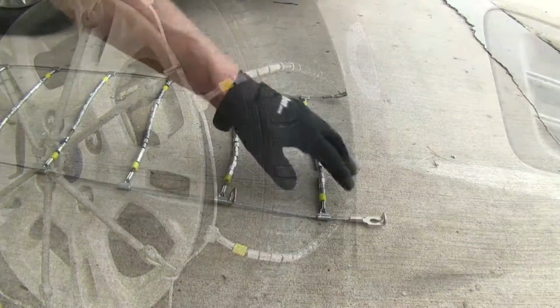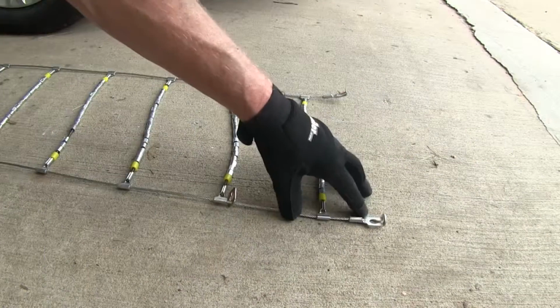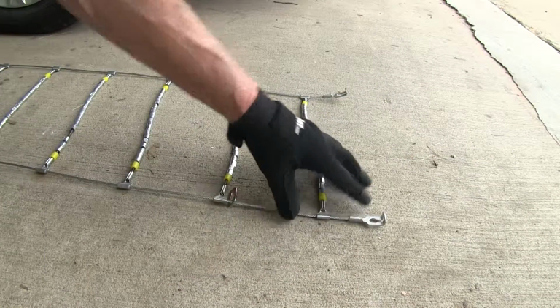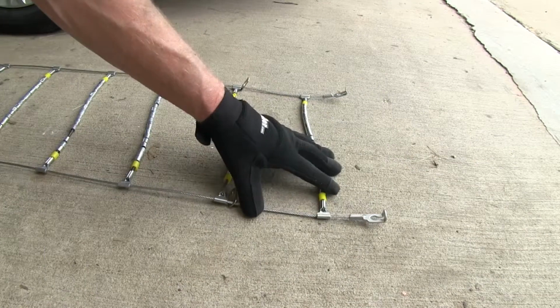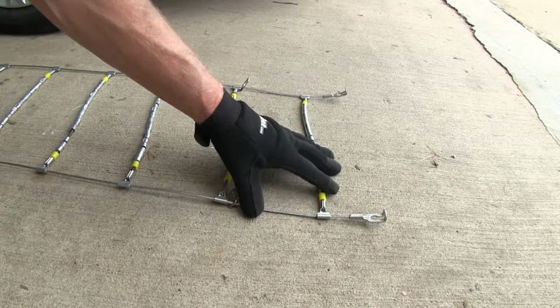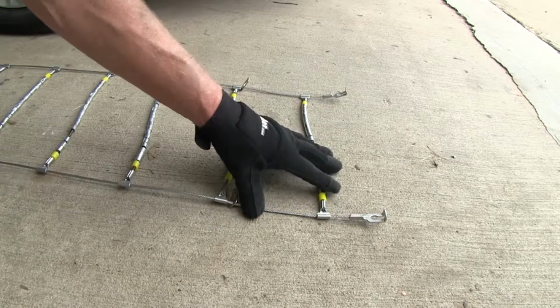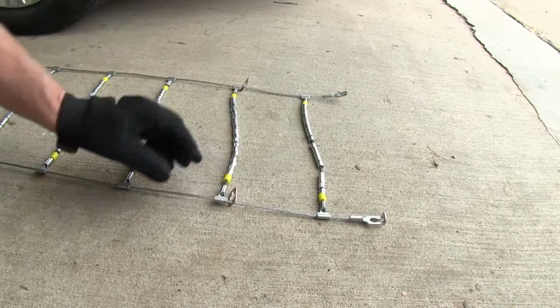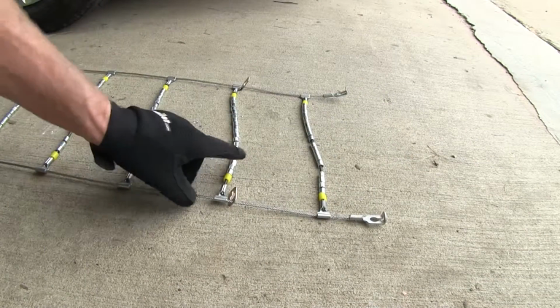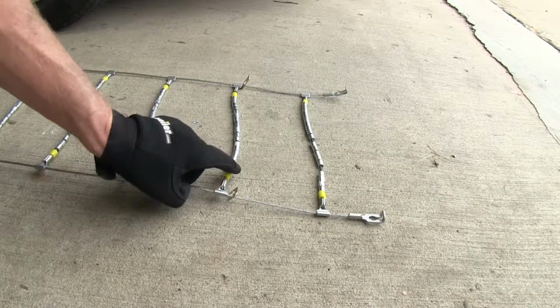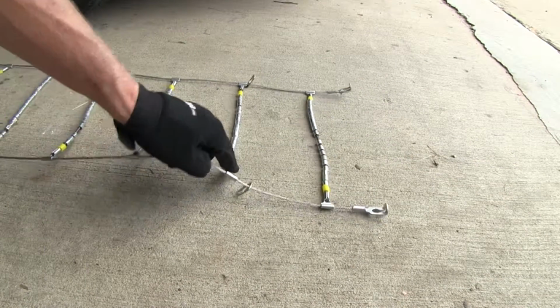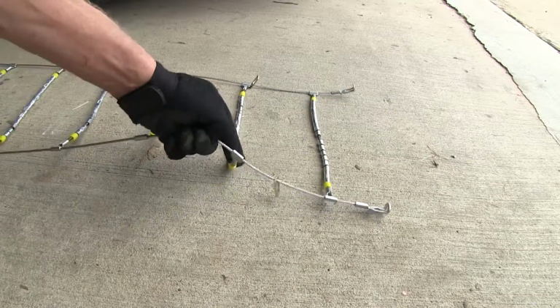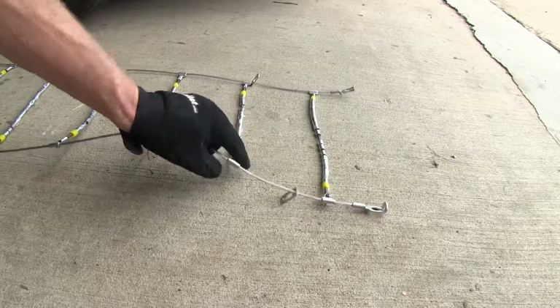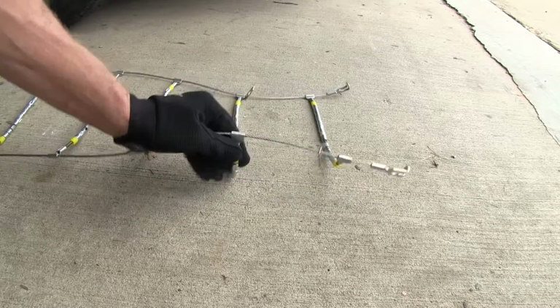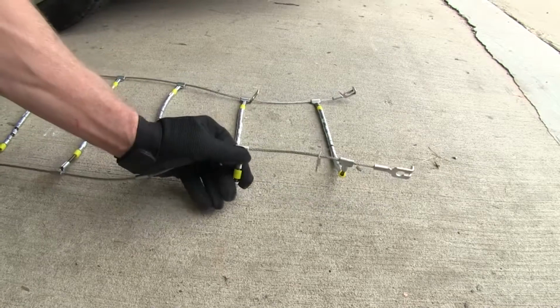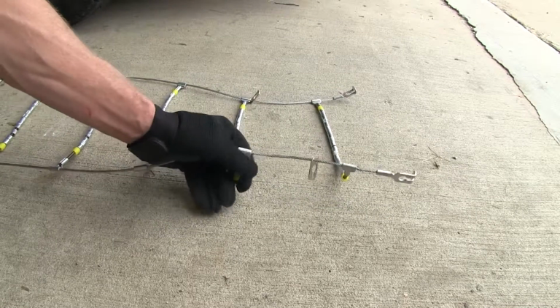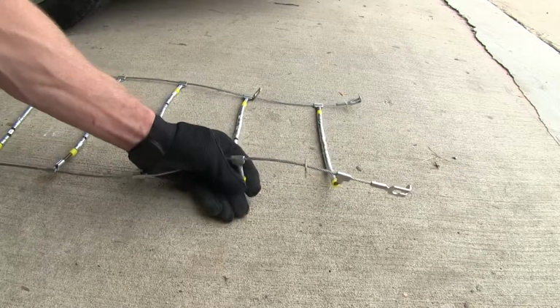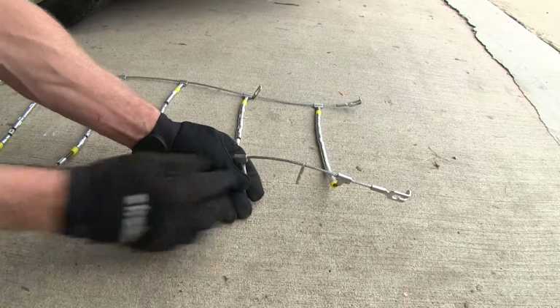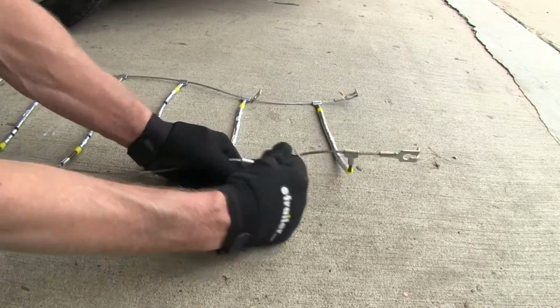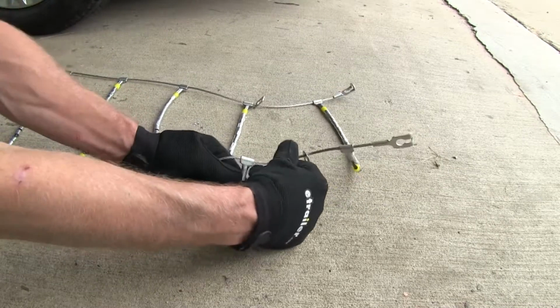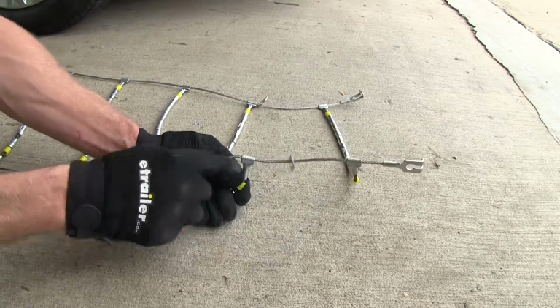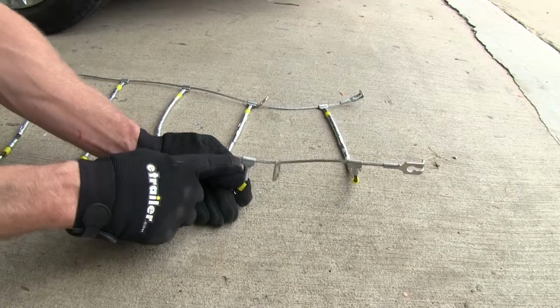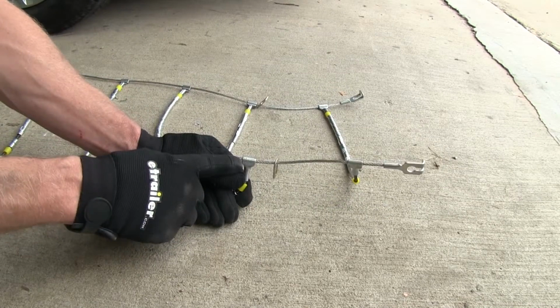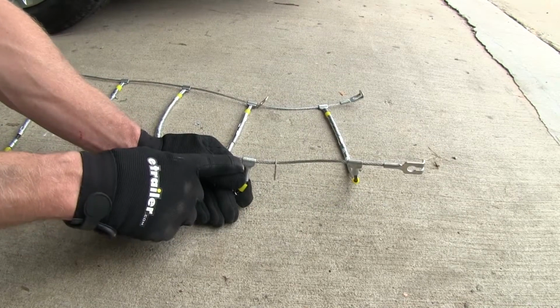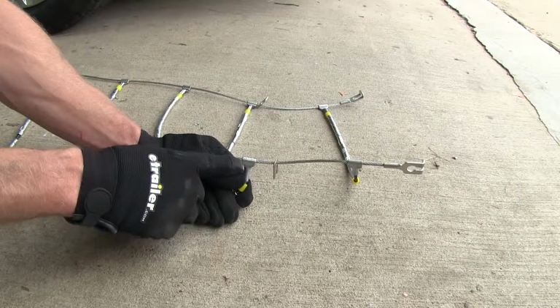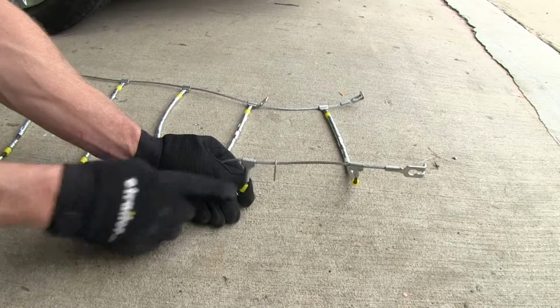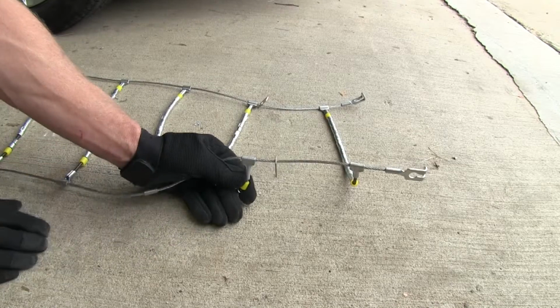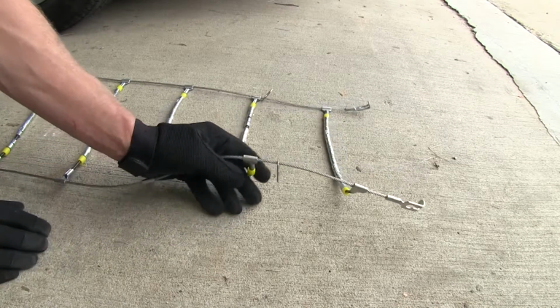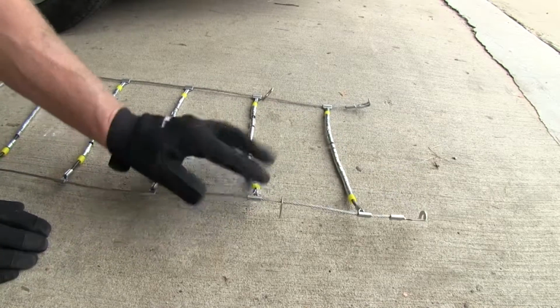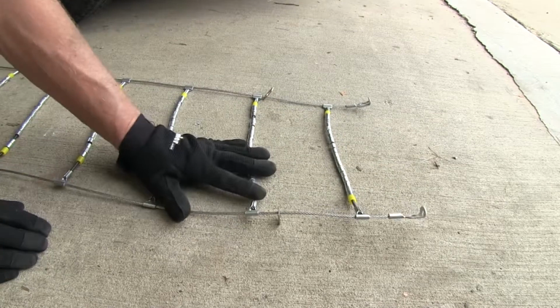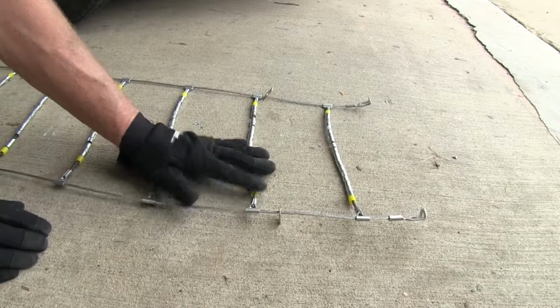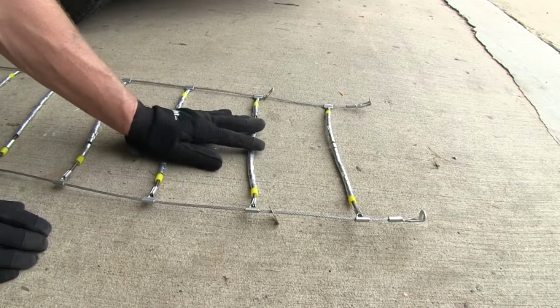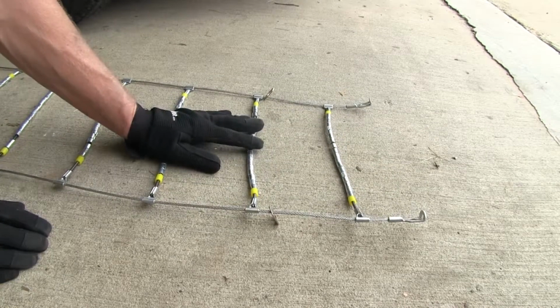This end of the snow chain always goes towards the front of the vehicle. If we look underneath the crossbar here, it has its actual labeled tire side, so we want this side to face the ice and snow.